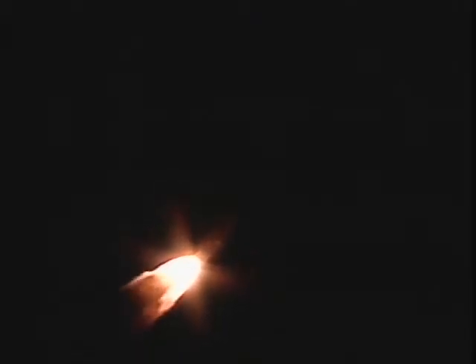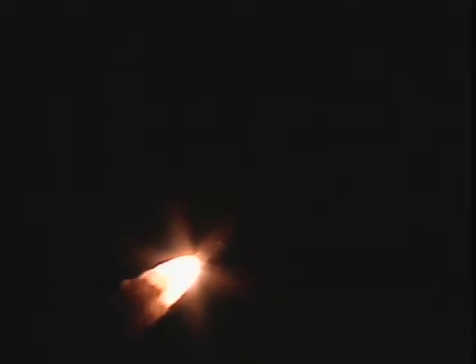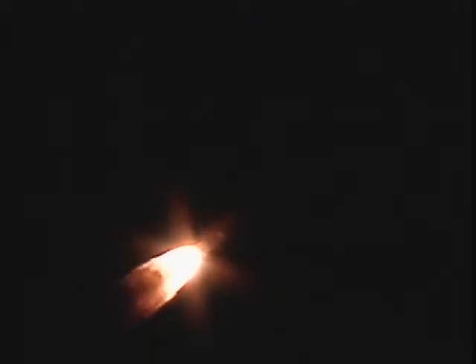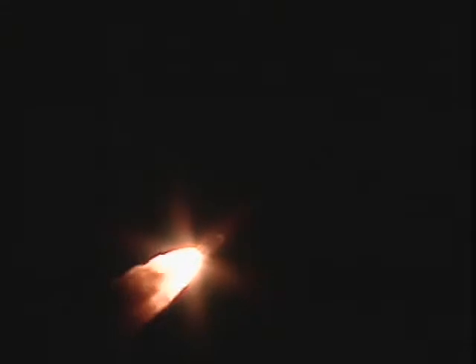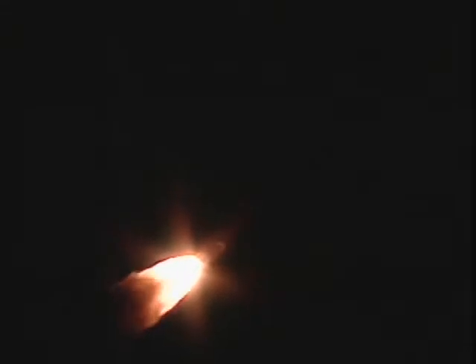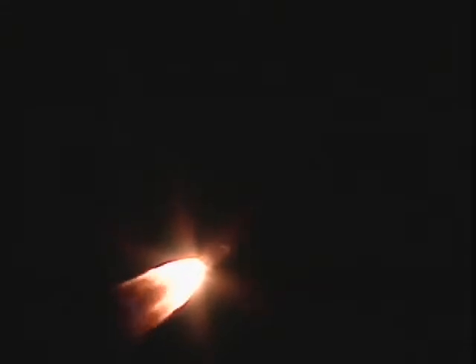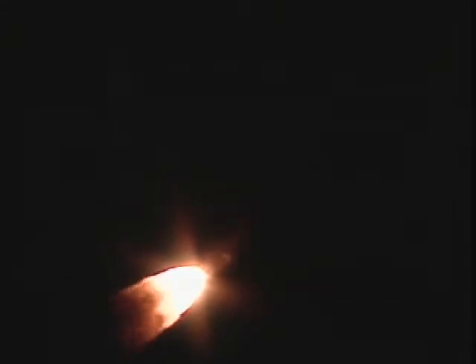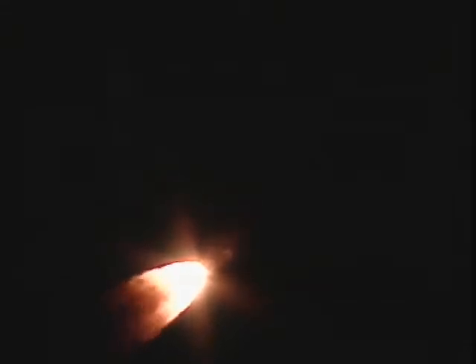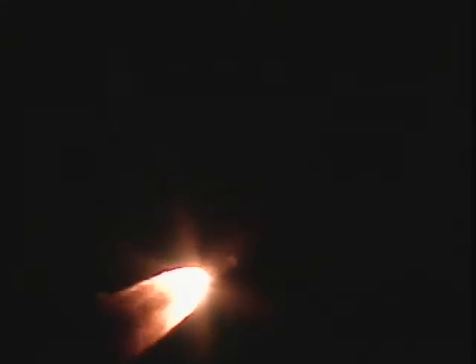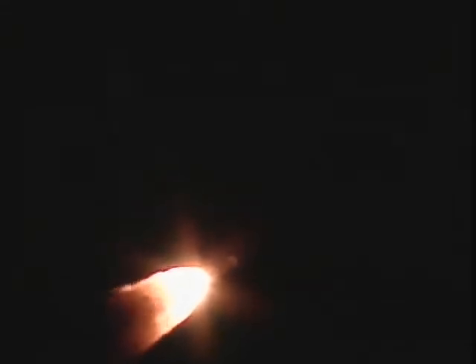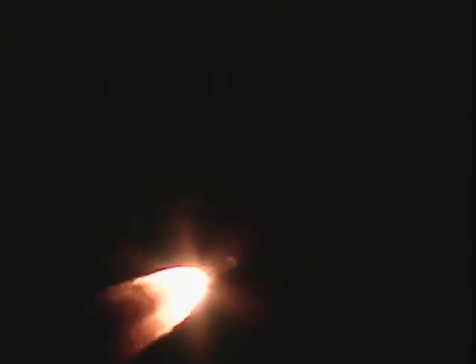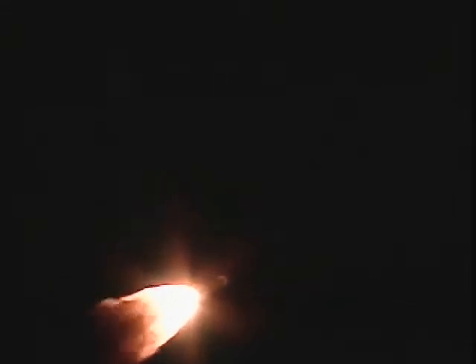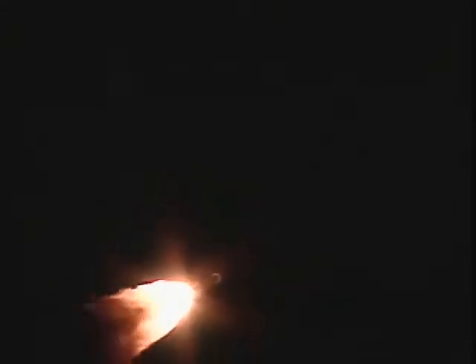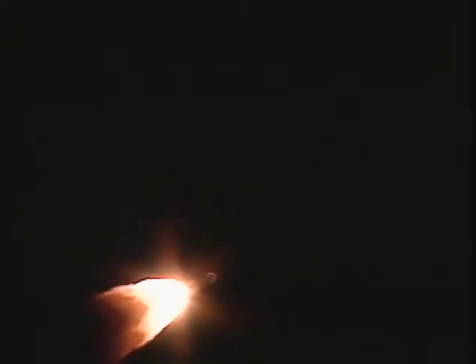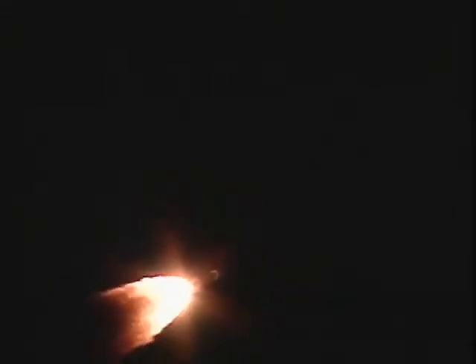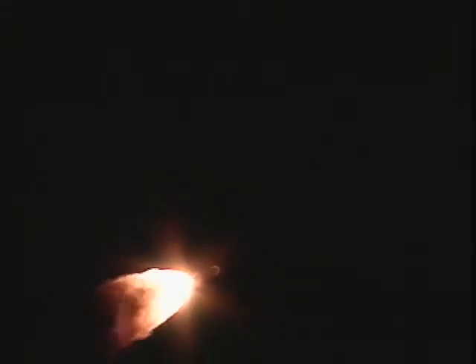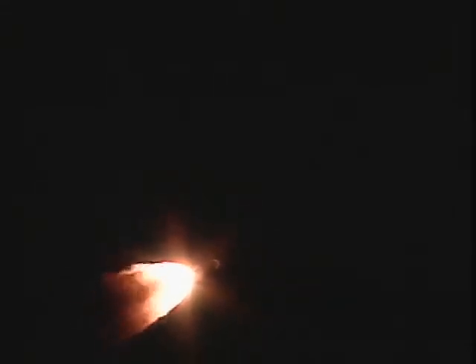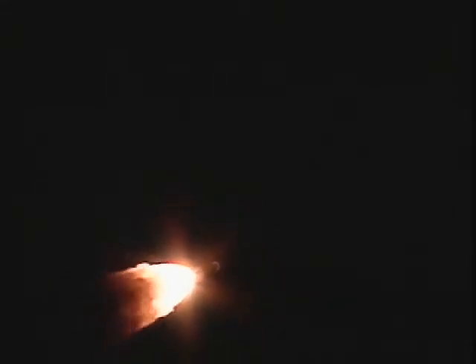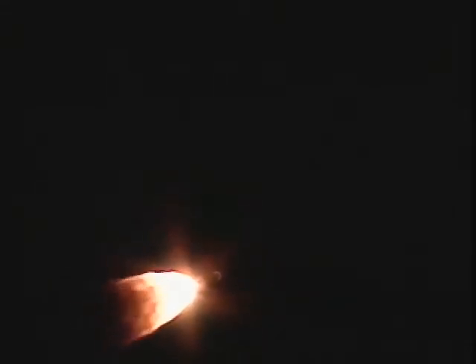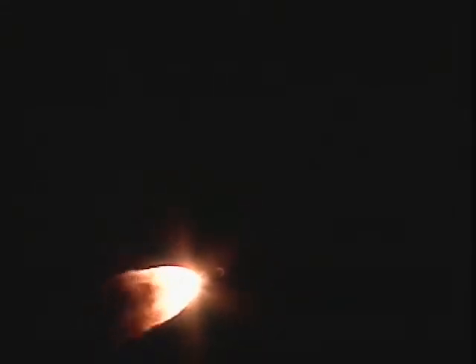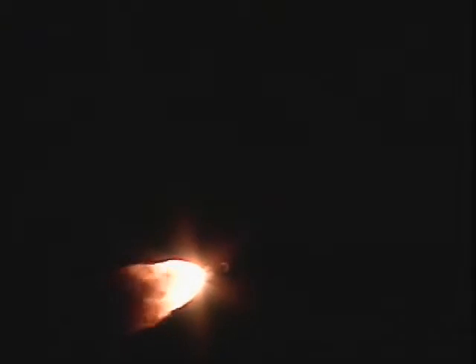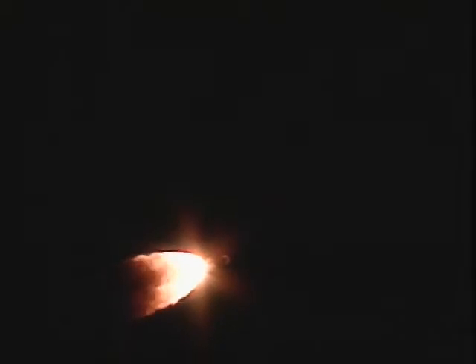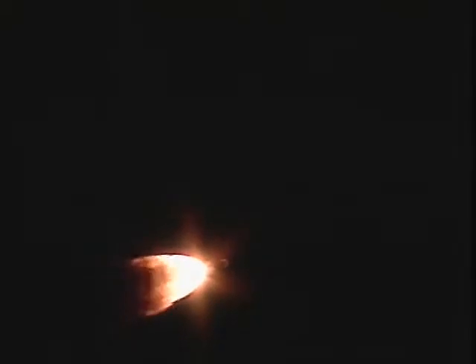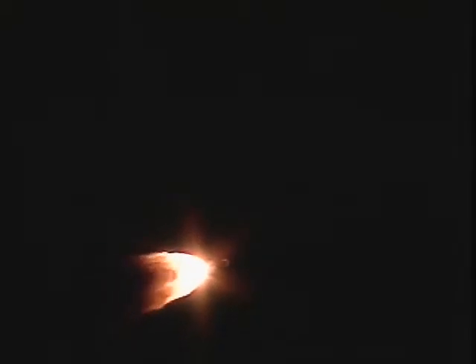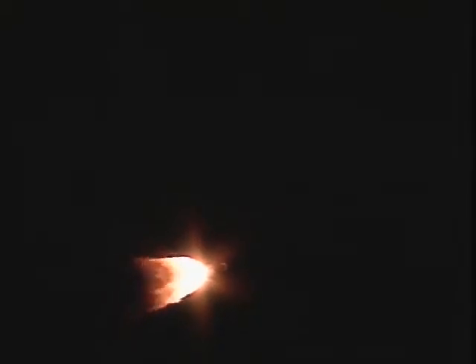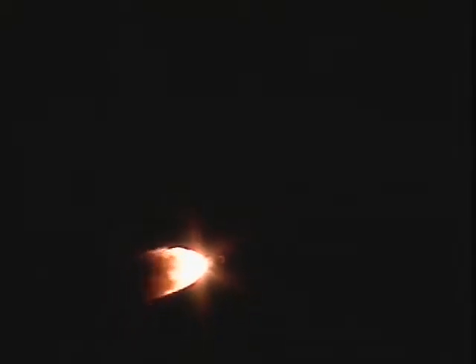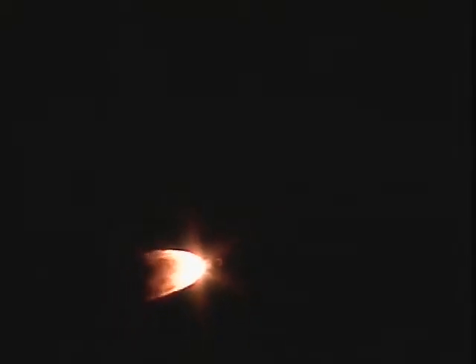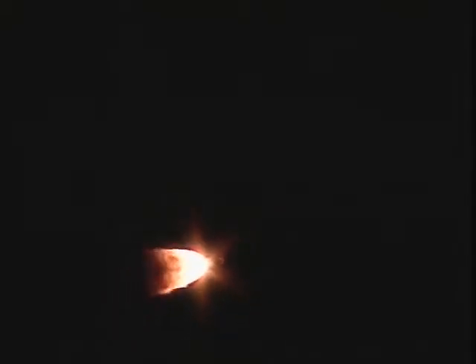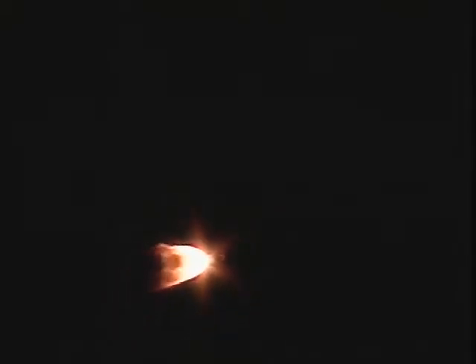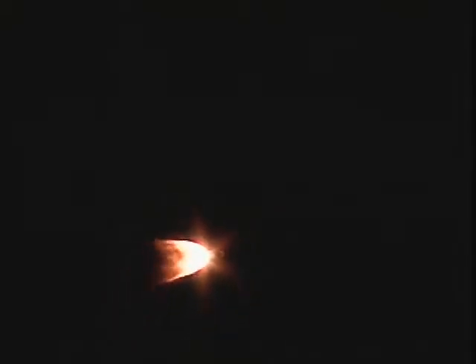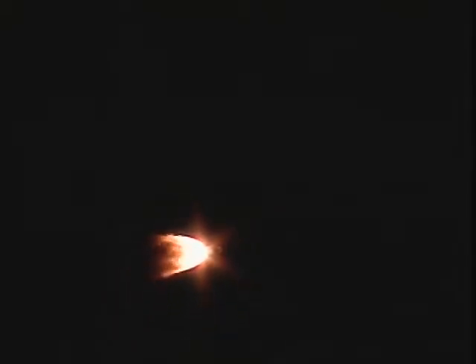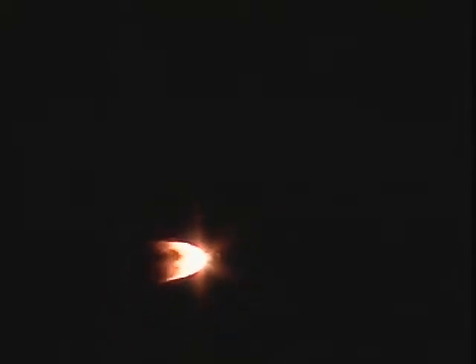And we're now past Mach 1. The vehicle is now traveling faster than the speed of sound. We are now entering the max-Q portion of our flight, where the vehicle encounters the greatest aerodynamic forces.